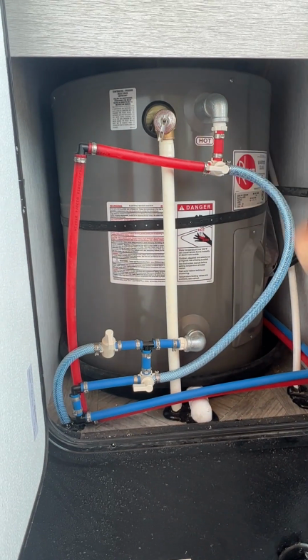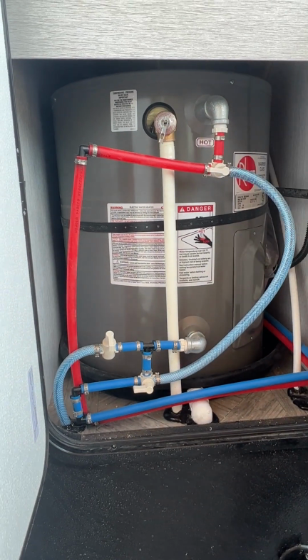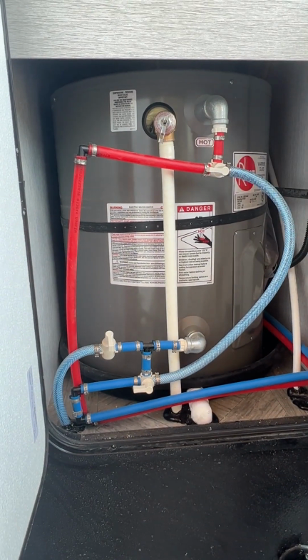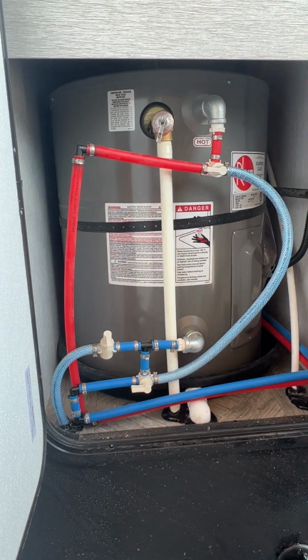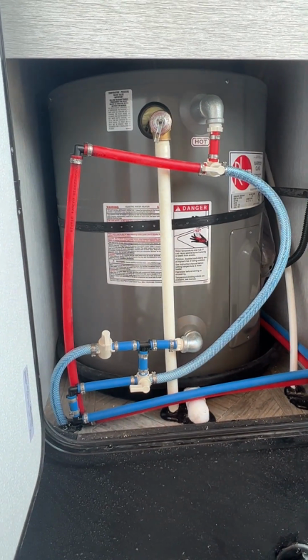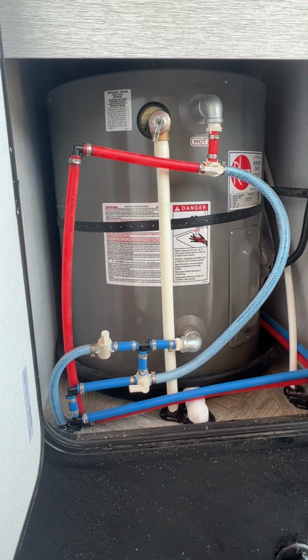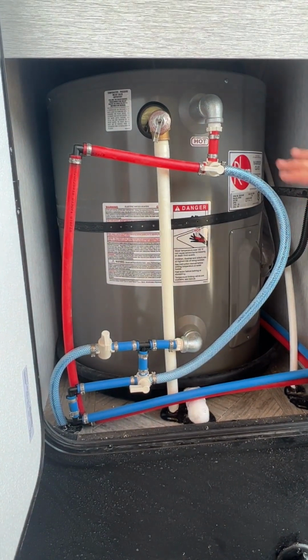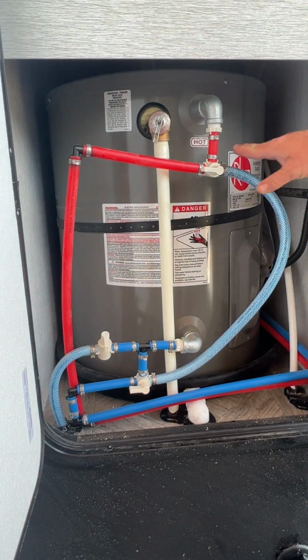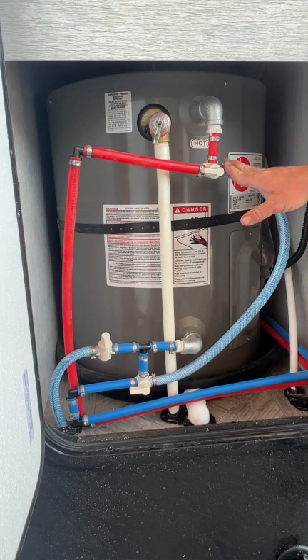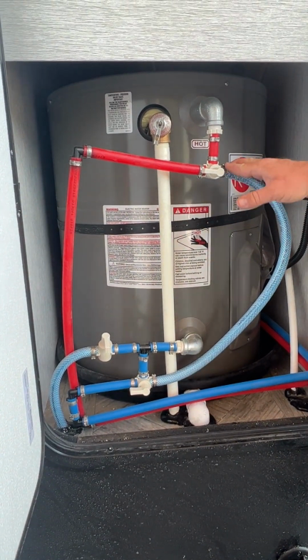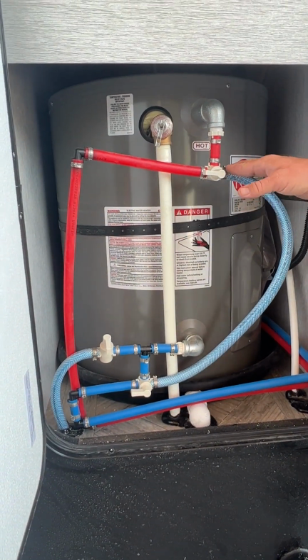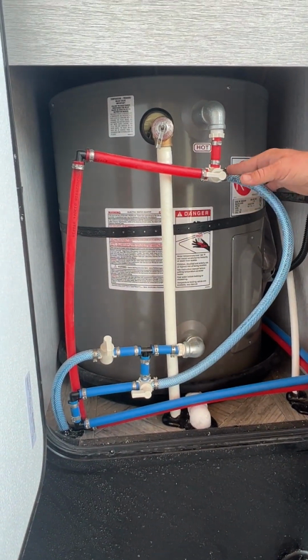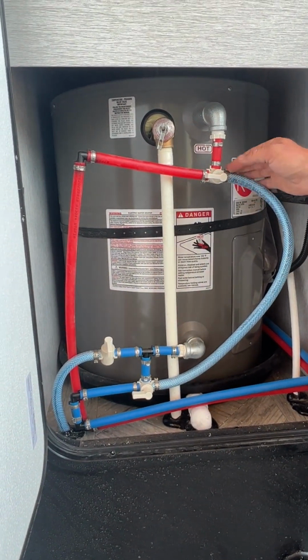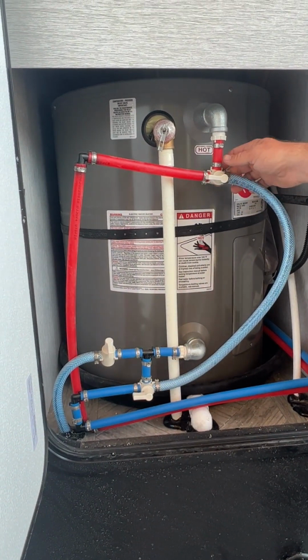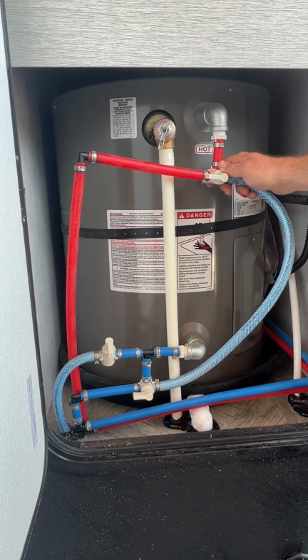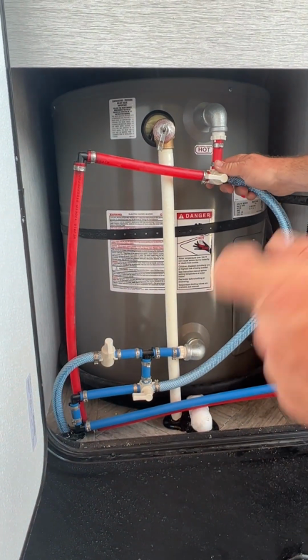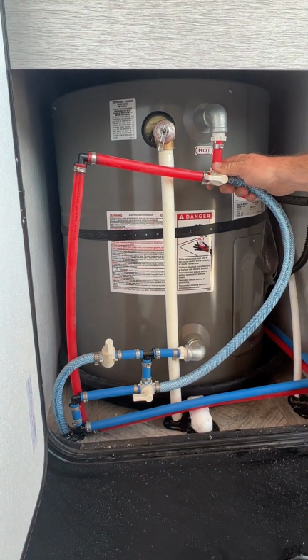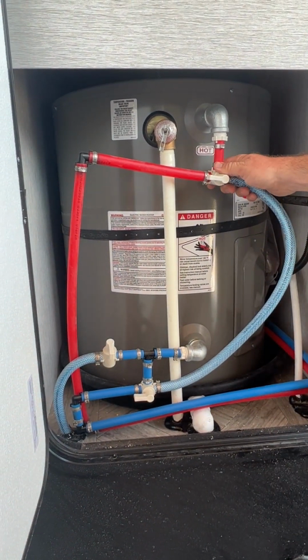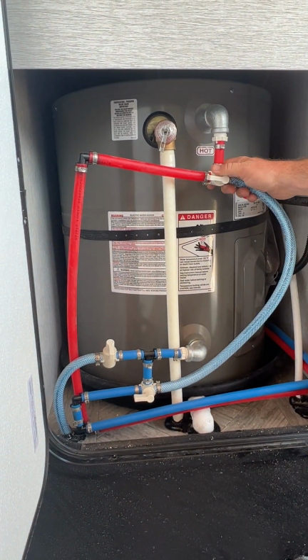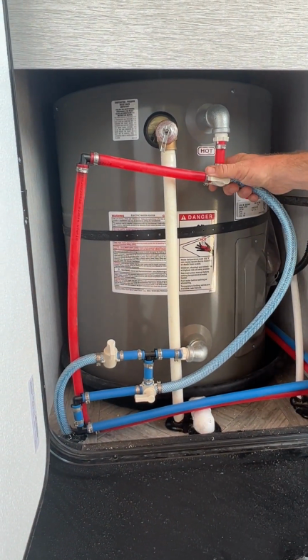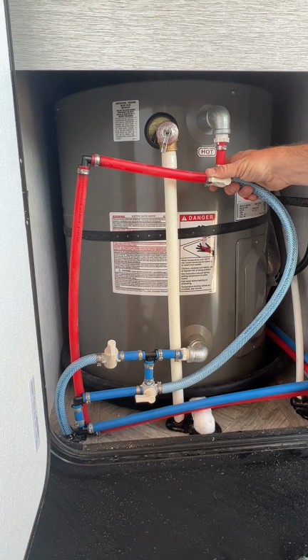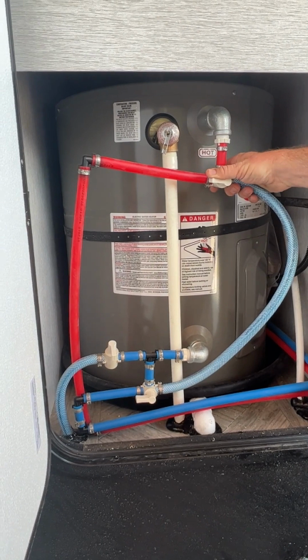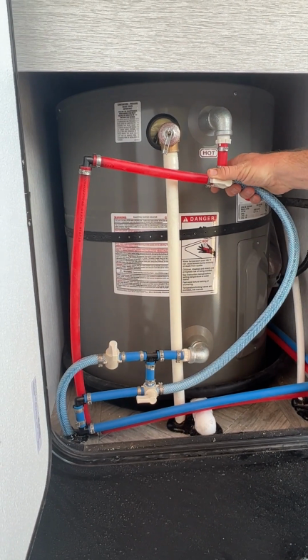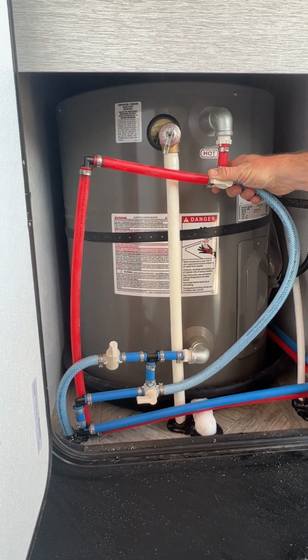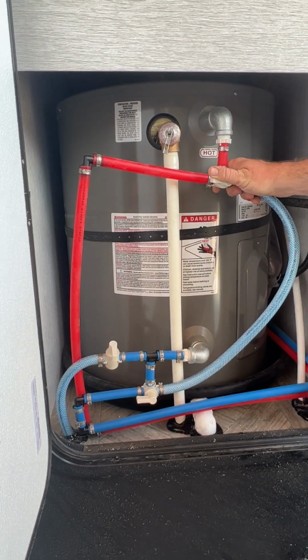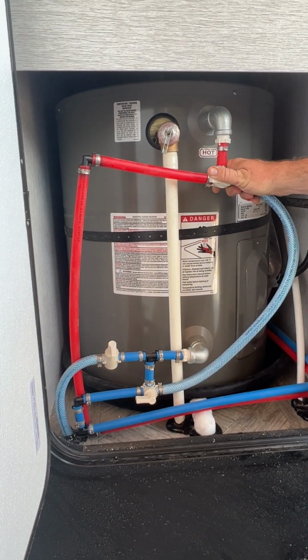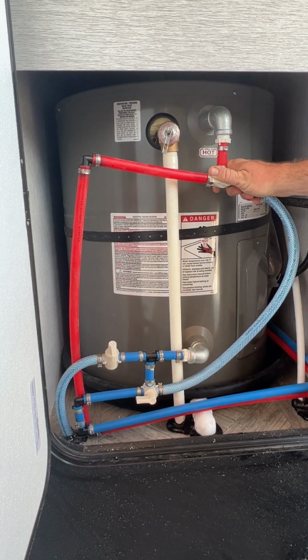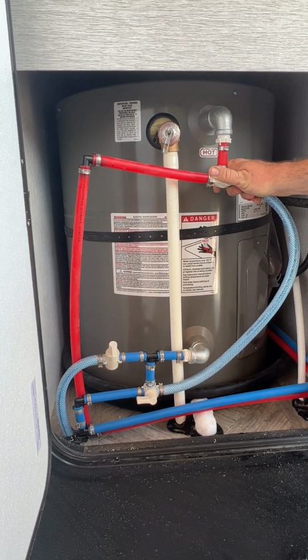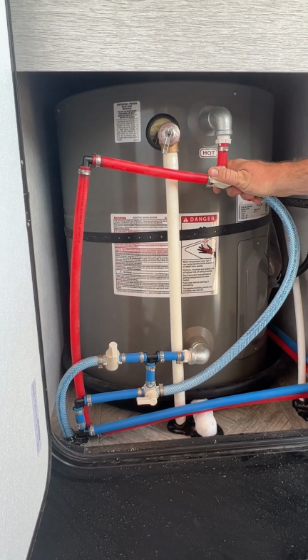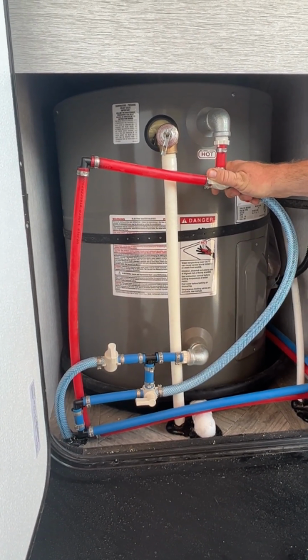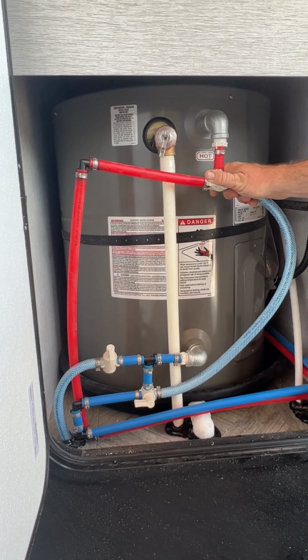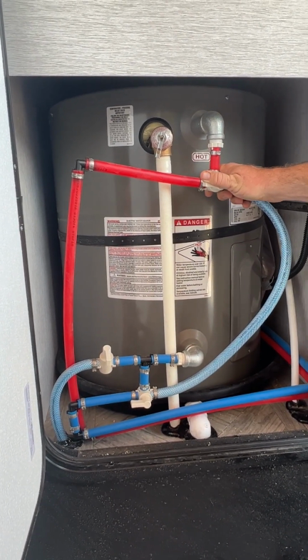The water heater is controlled by an electric switch located in the bathroom — I'll show you that once we've stepped inside.